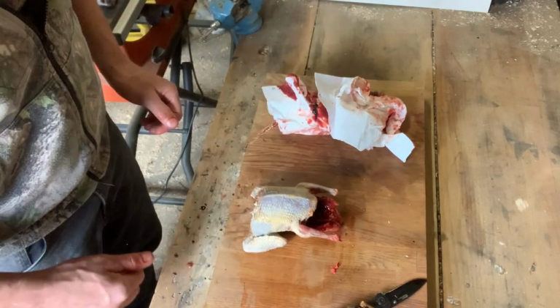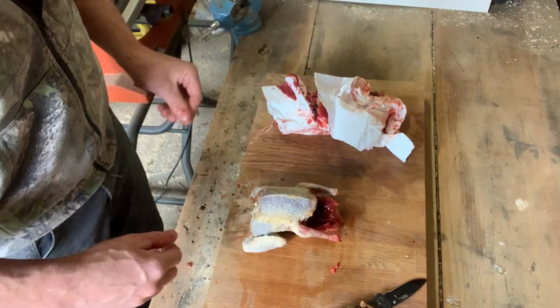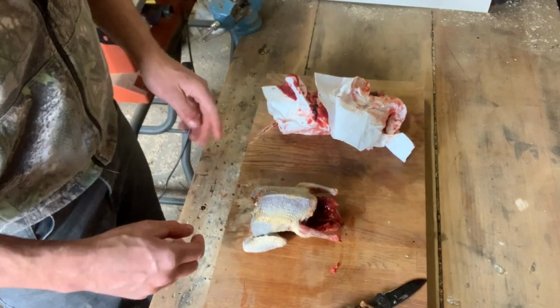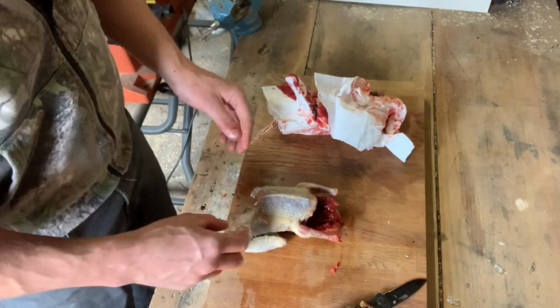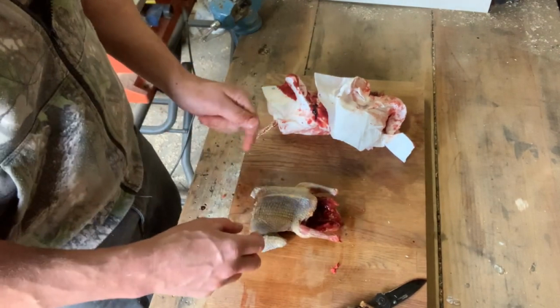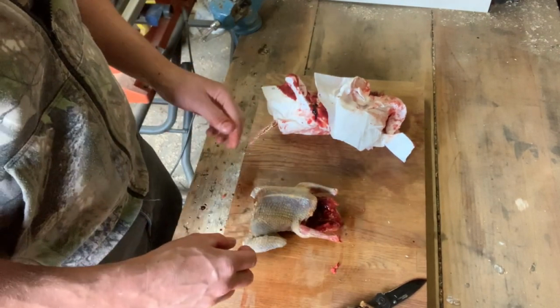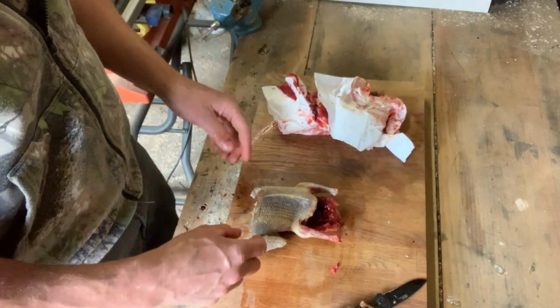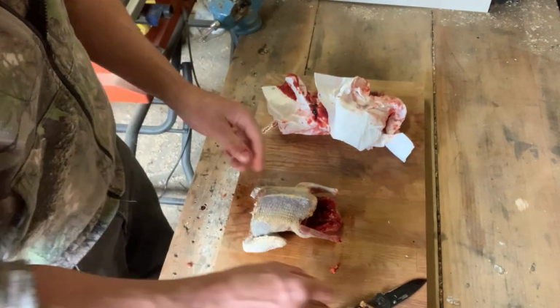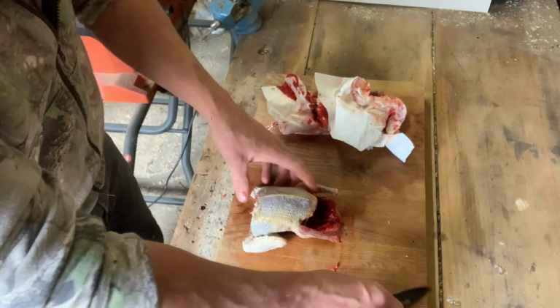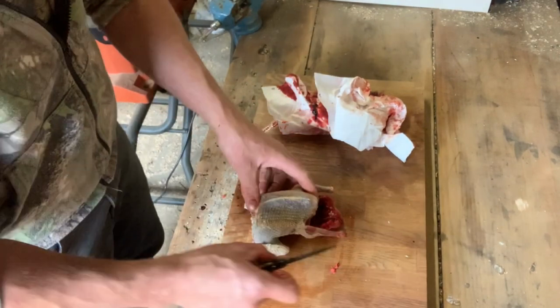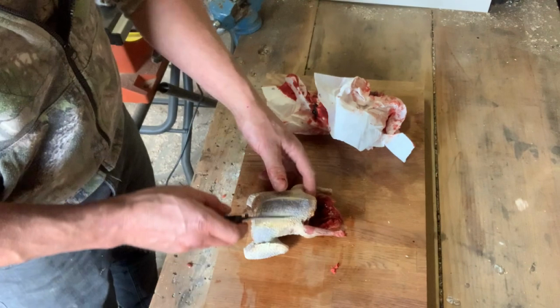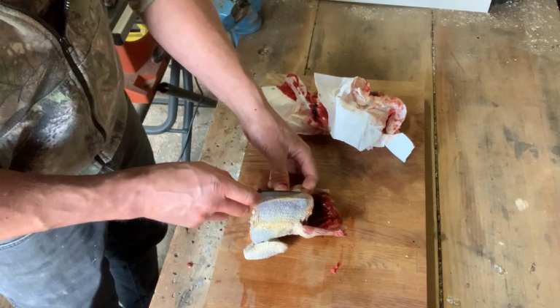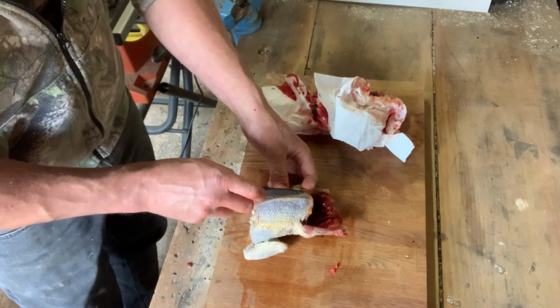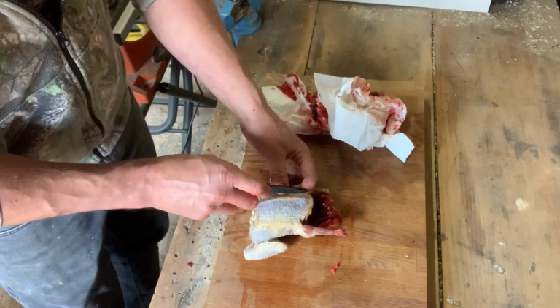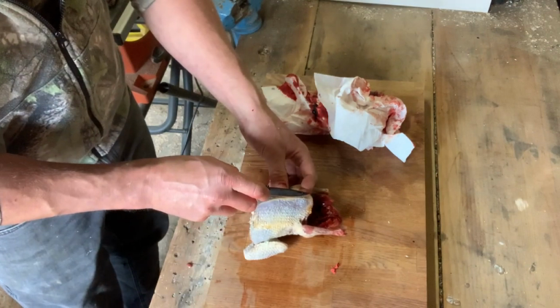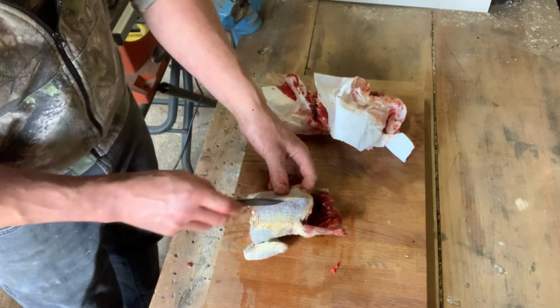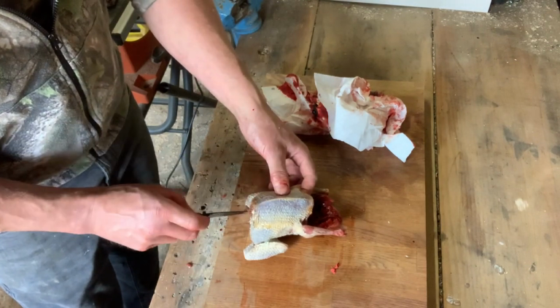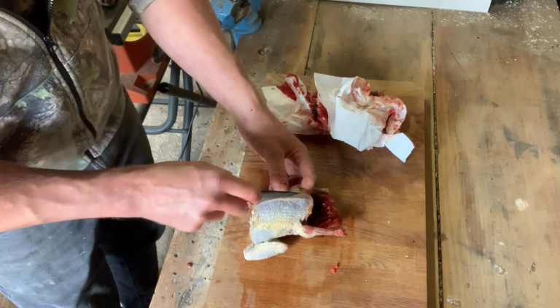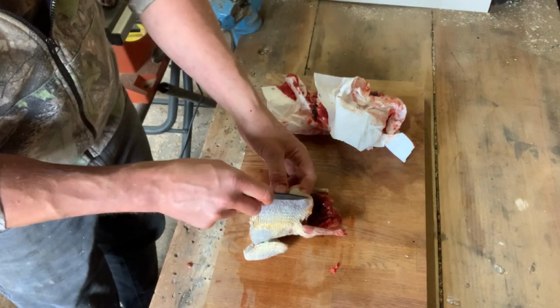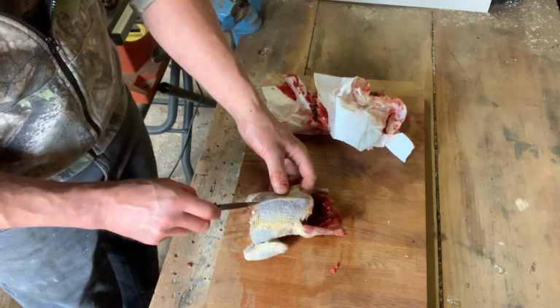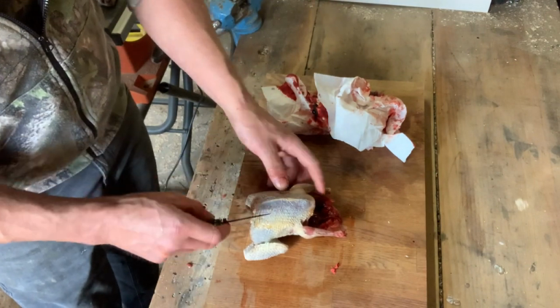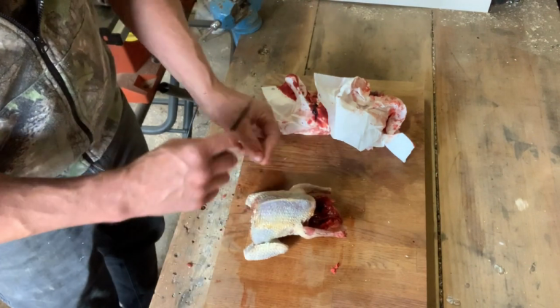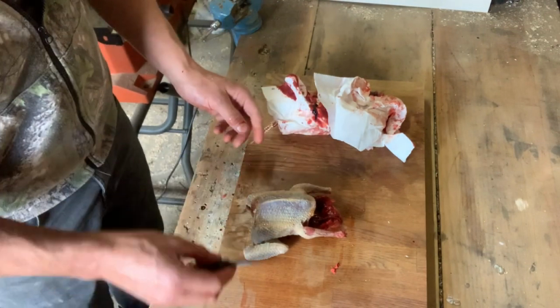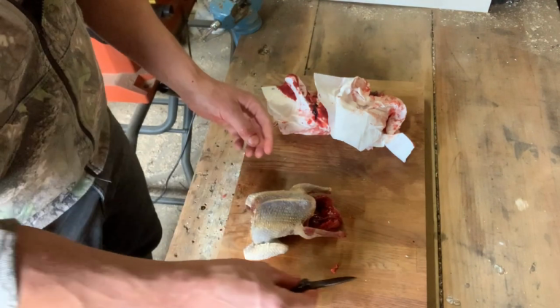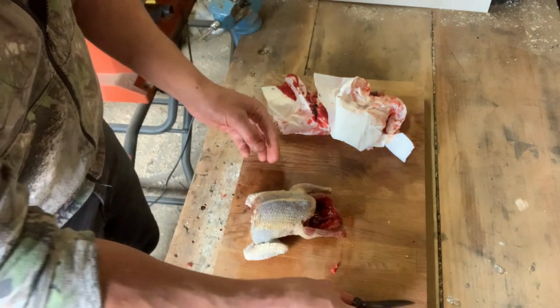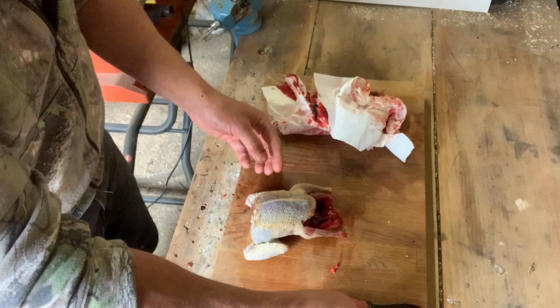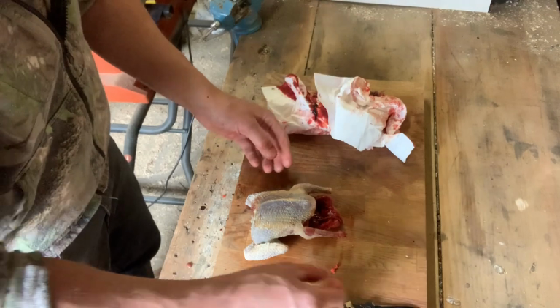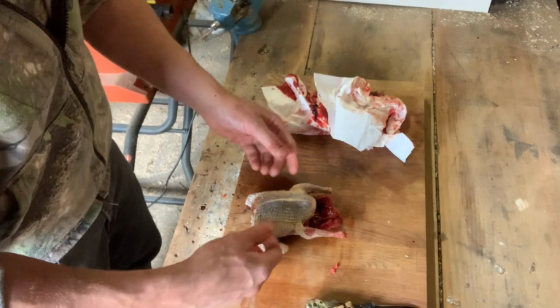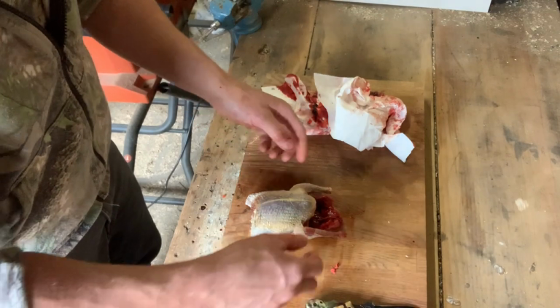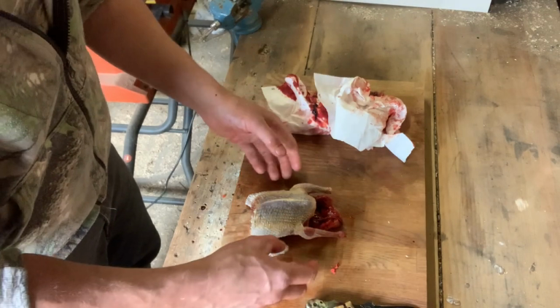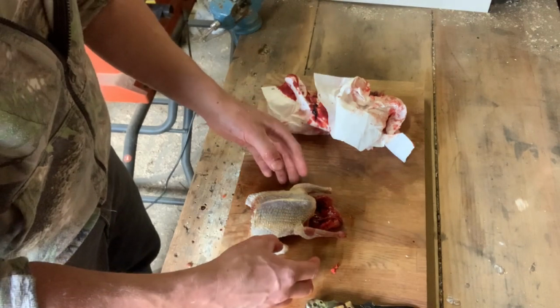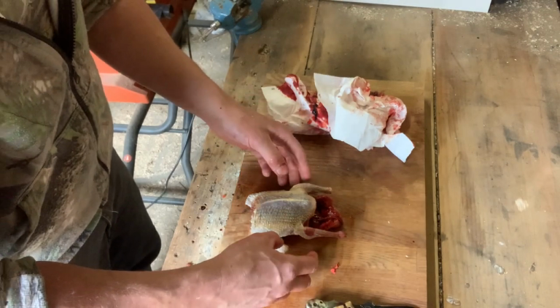The other pigeon was in a bit of a worse state, so I'll probably just cut the breasts off that one like you do with a chicken, and just use the meat off it. But this one we'll keep as a whole bird.